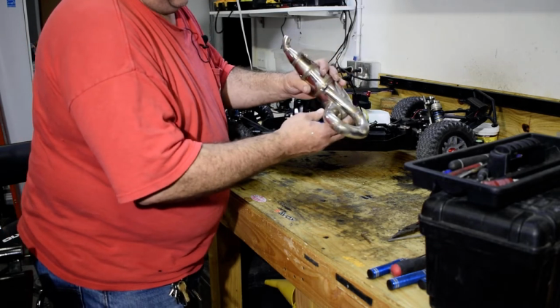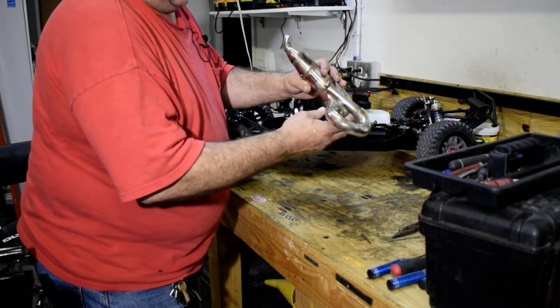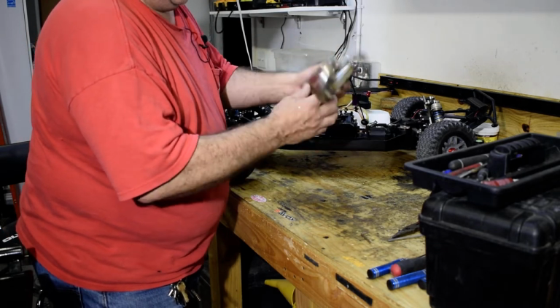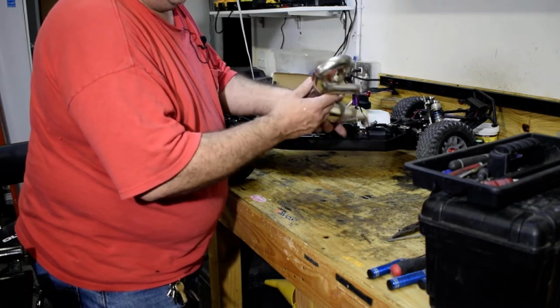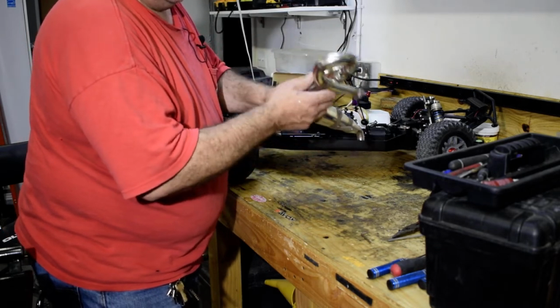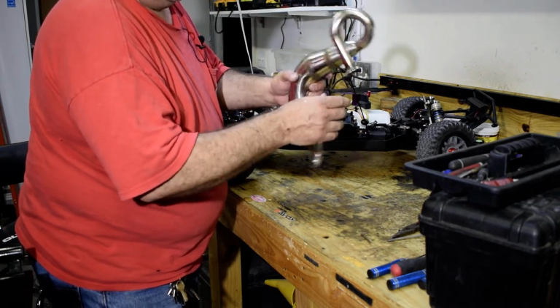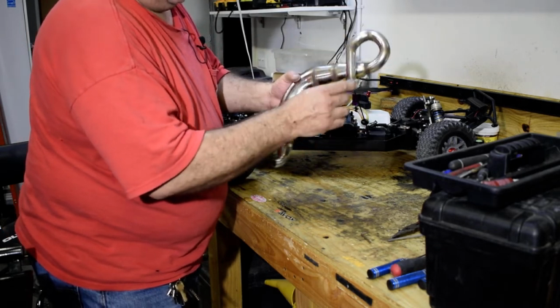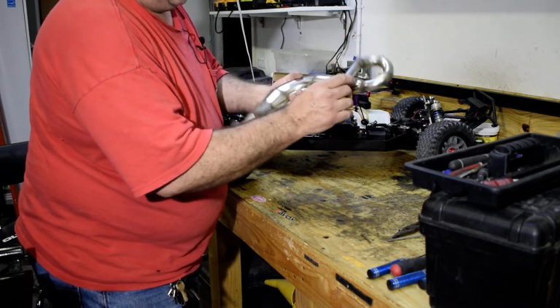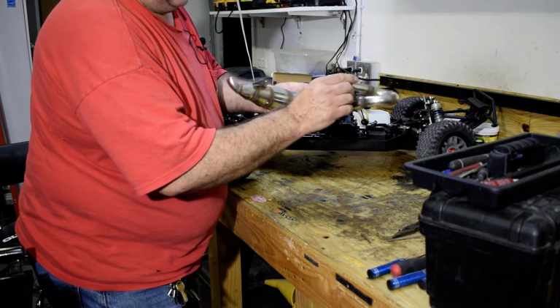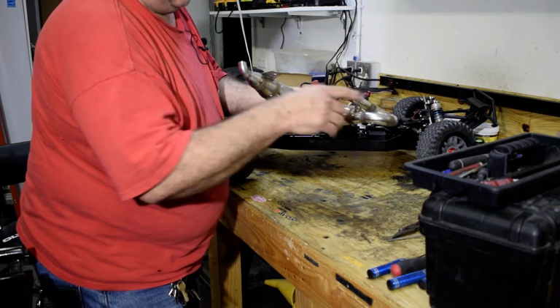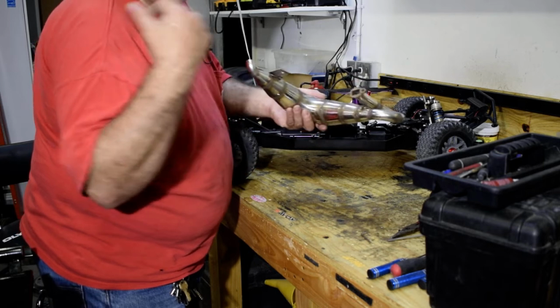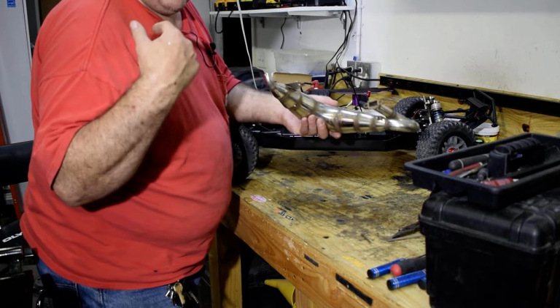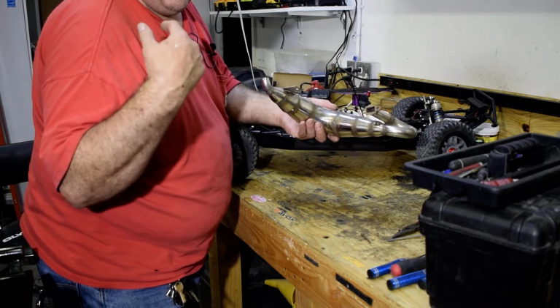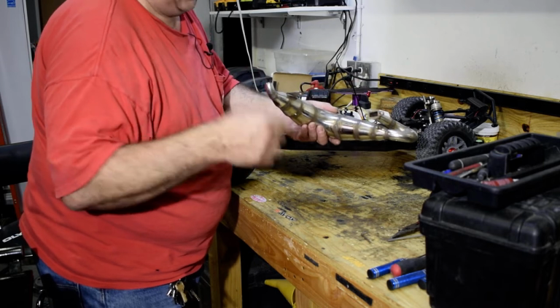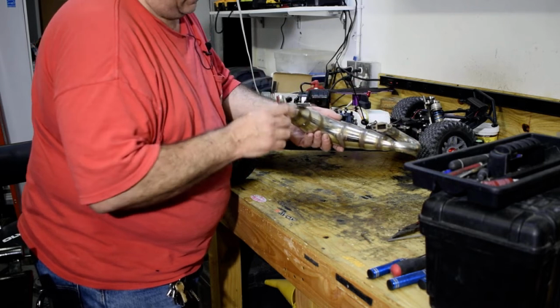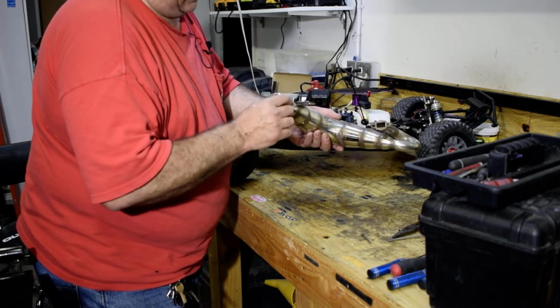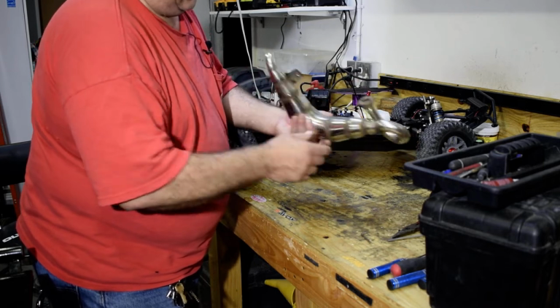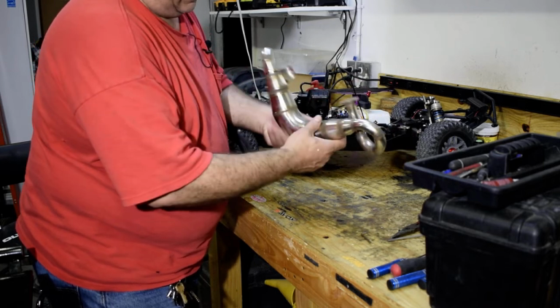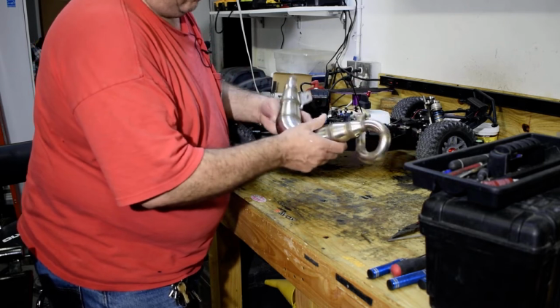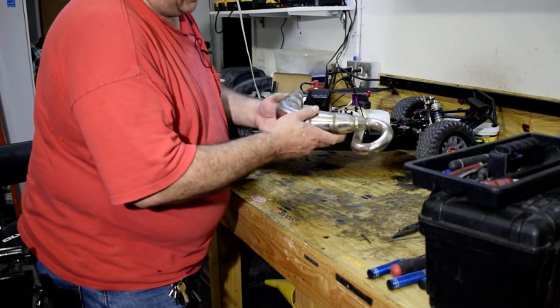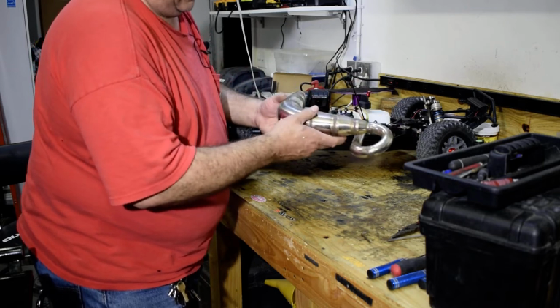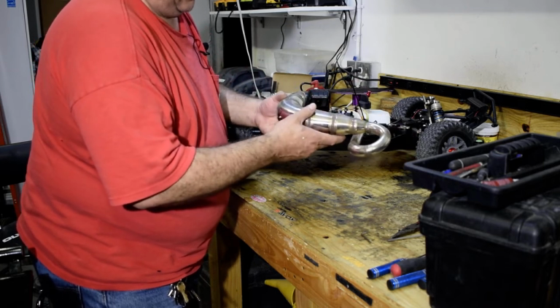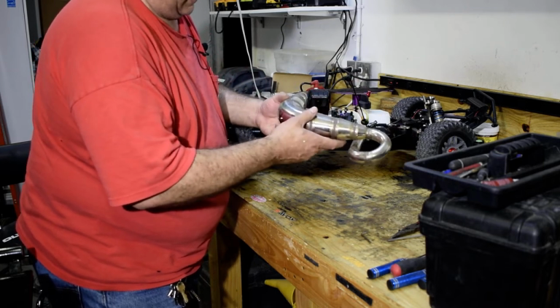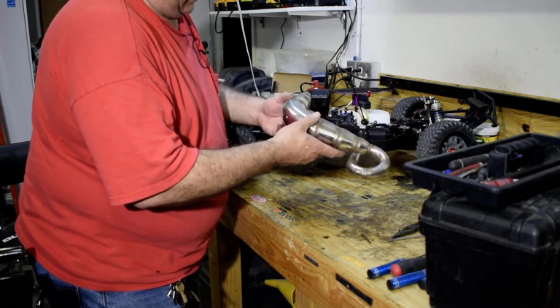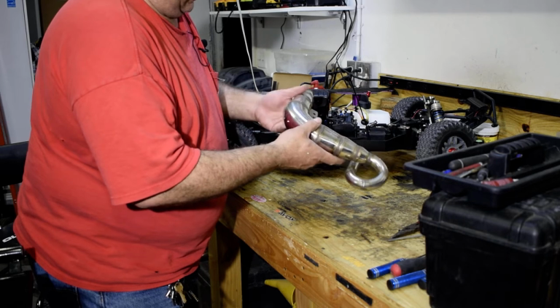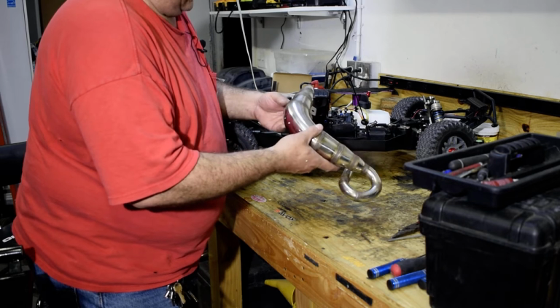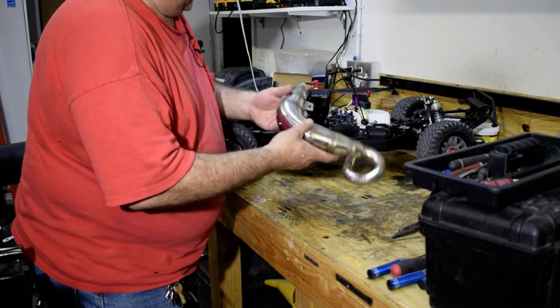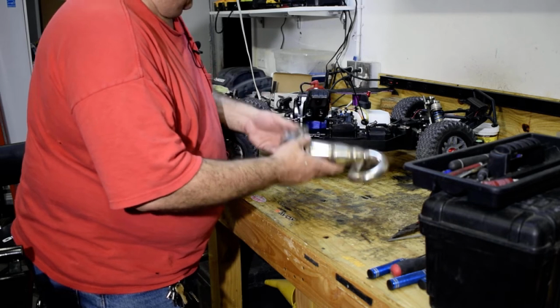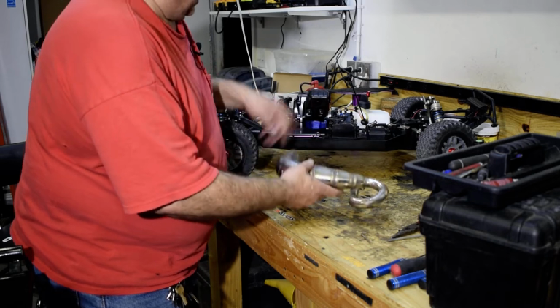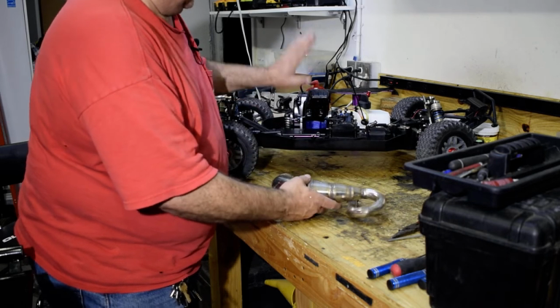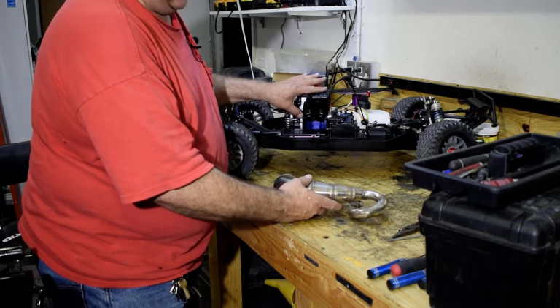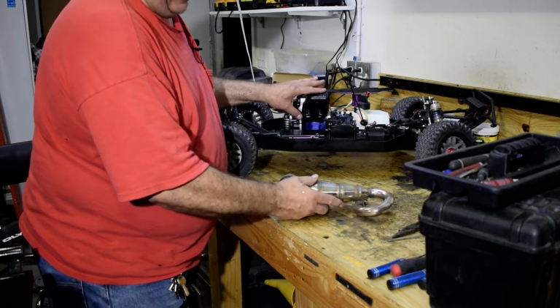The last one I bought like this was $149 — that was for the MTXL. This one was $109. I hate these little cans.